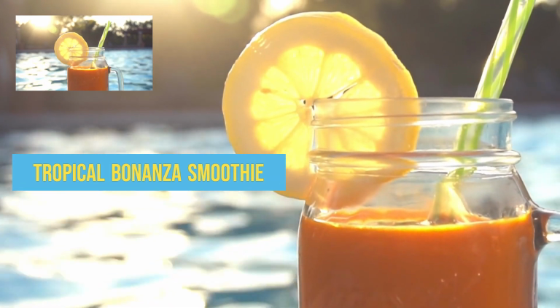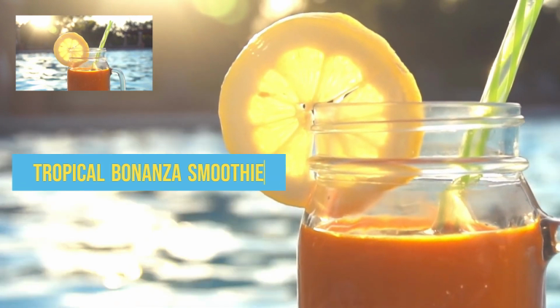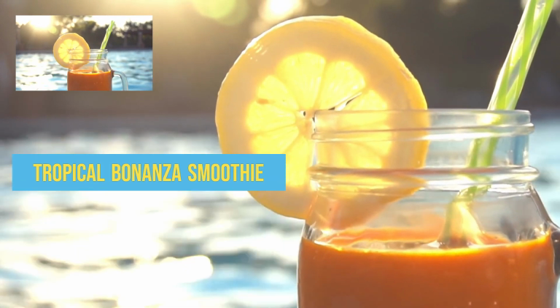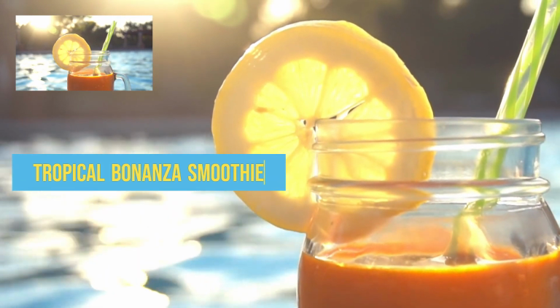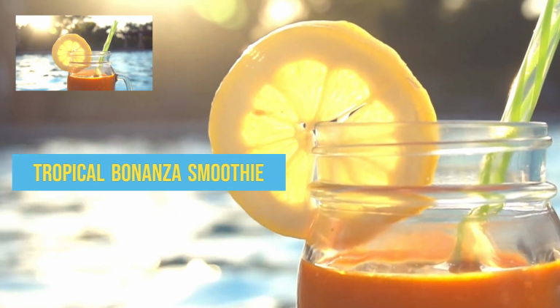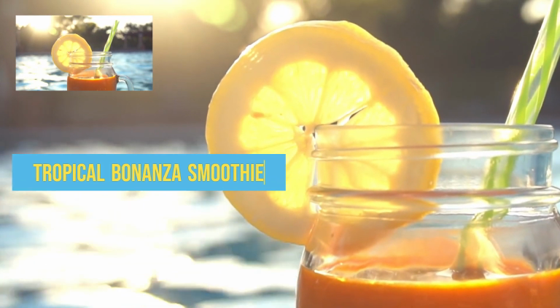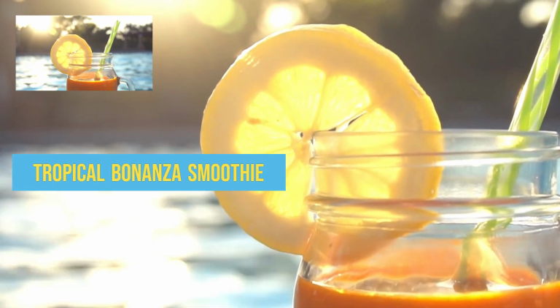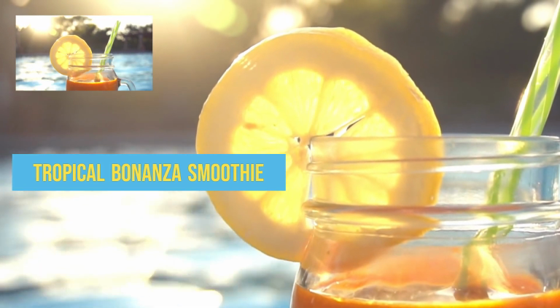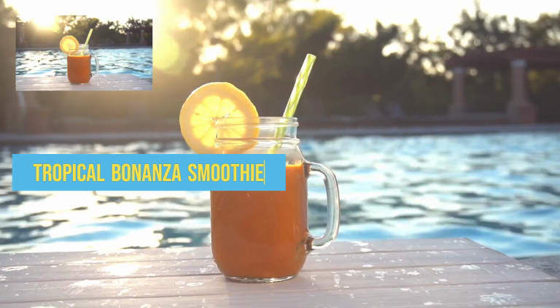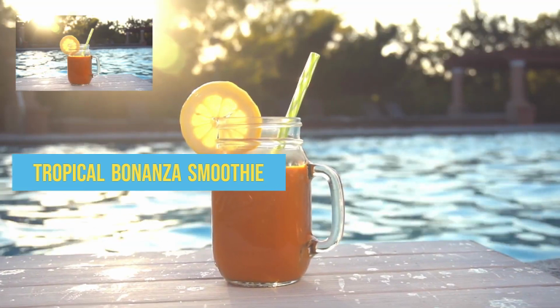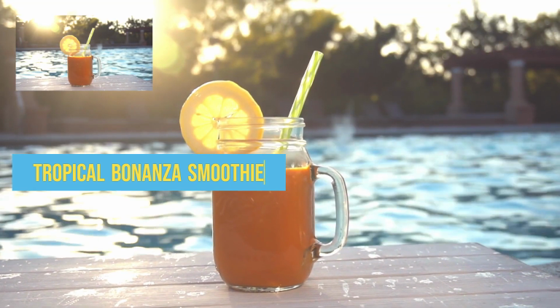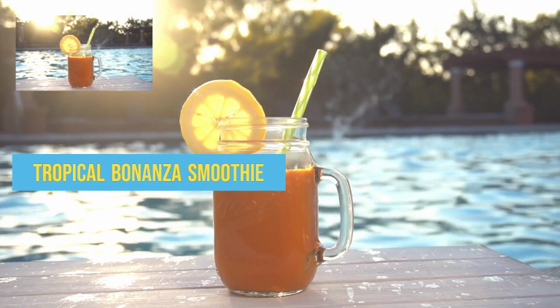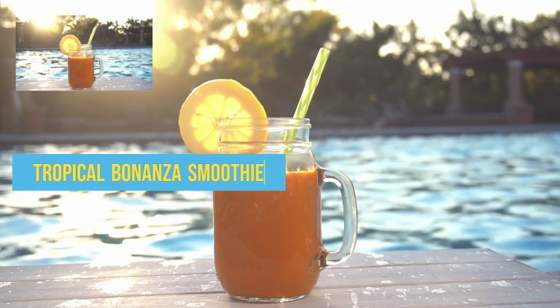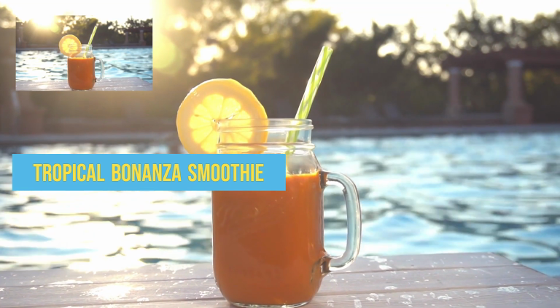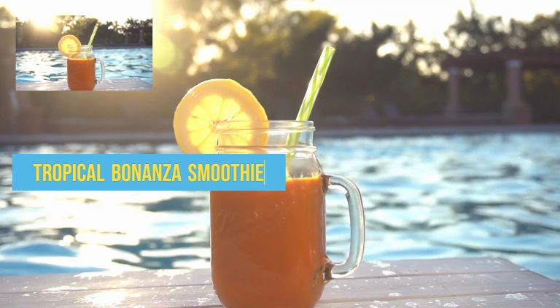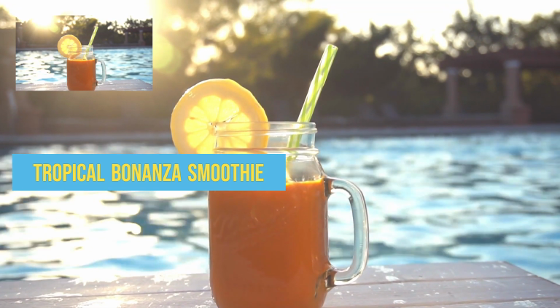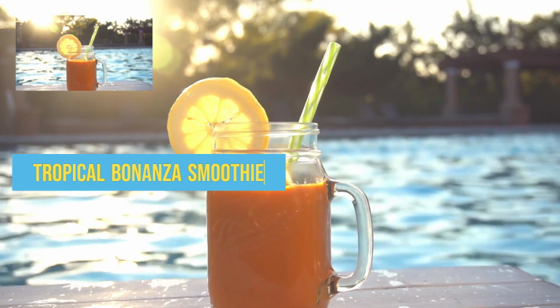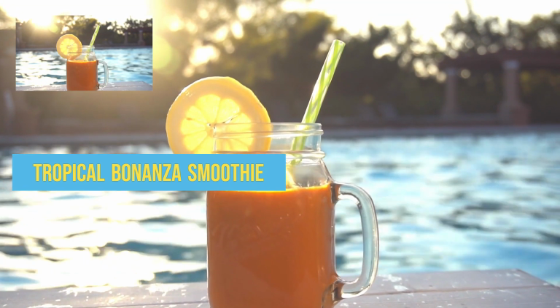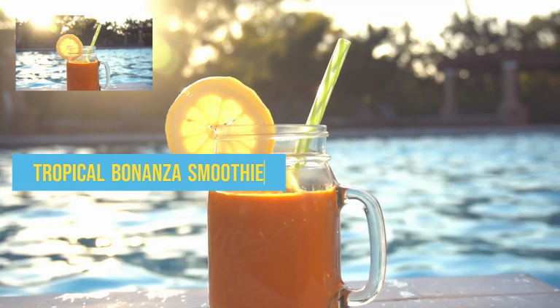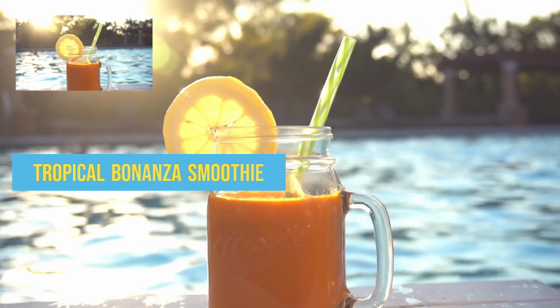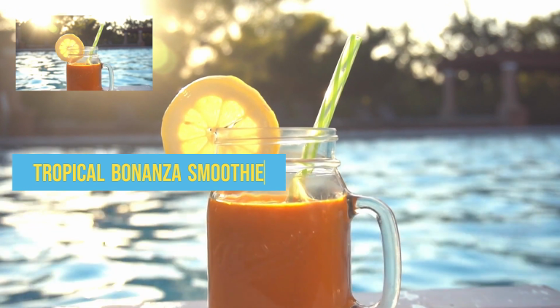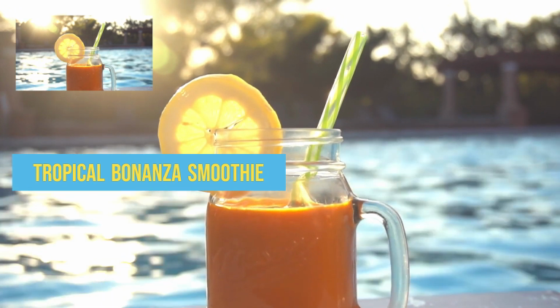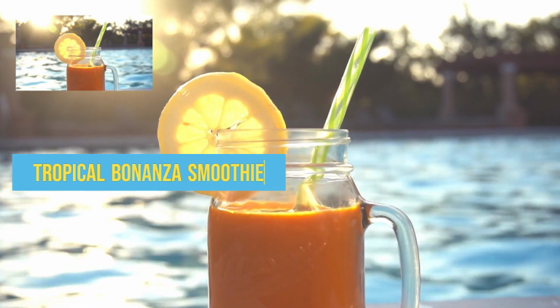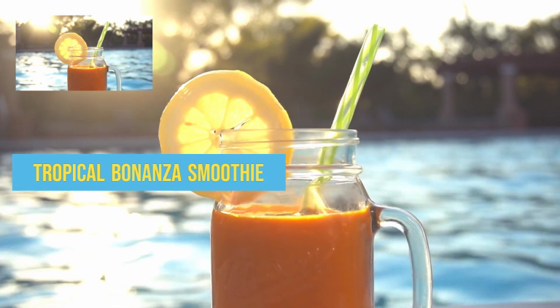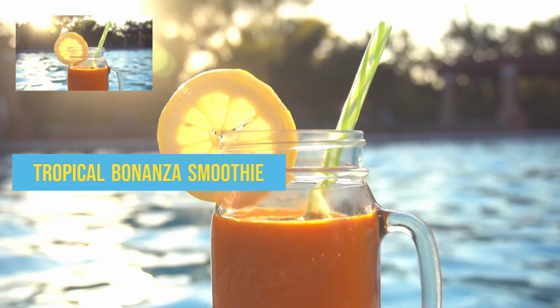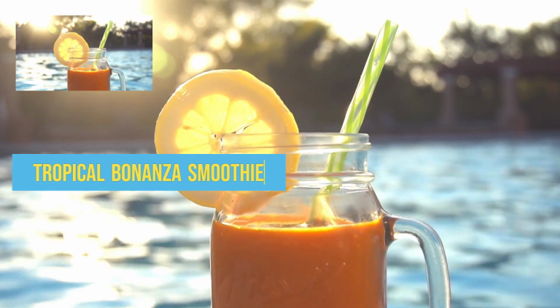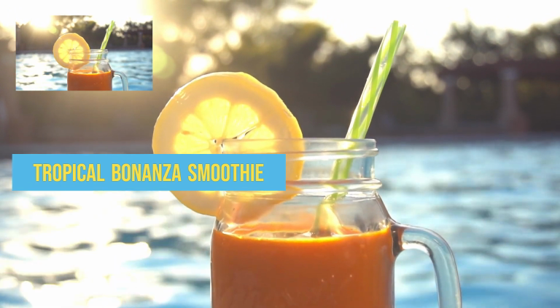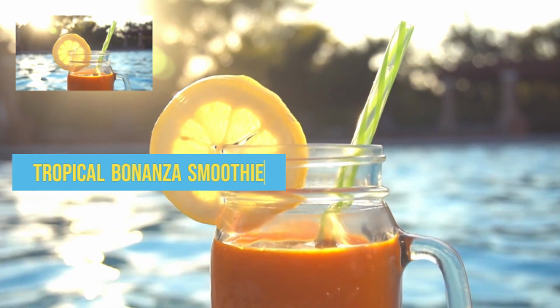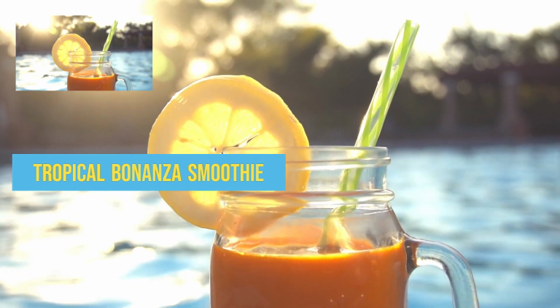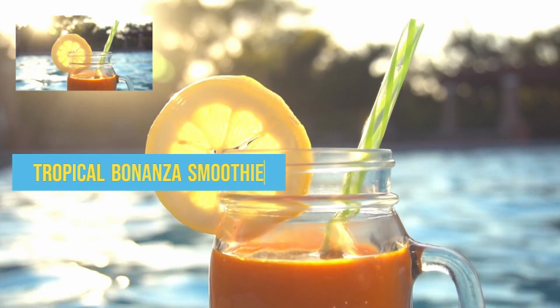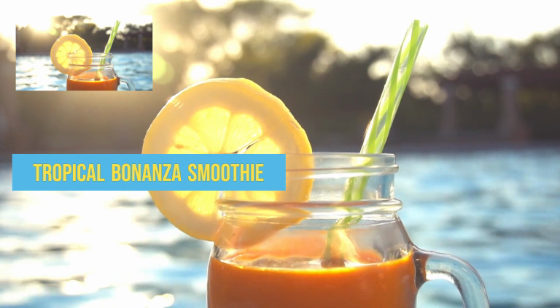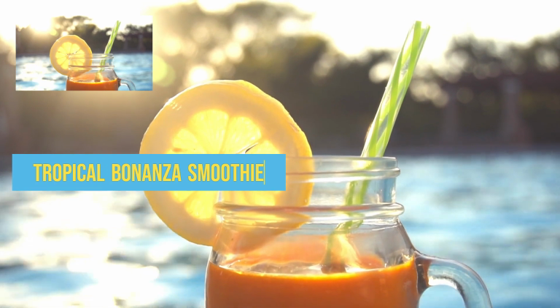The next smoothie recipe on the list is tropical bonanza smoothie. Let's collect all ingredients: half a cup frozen pineapple, half a cup frozen mango, half a cup unsweetened coconut milk, half a cup ice, one quarter teaspoon ginger.